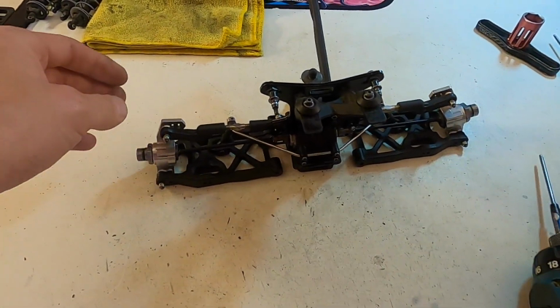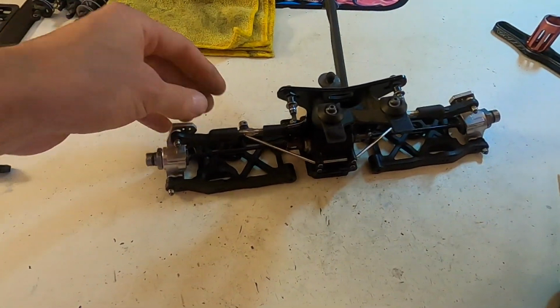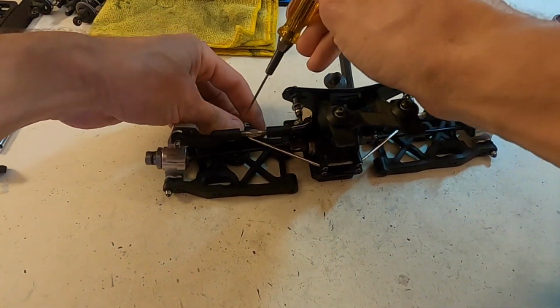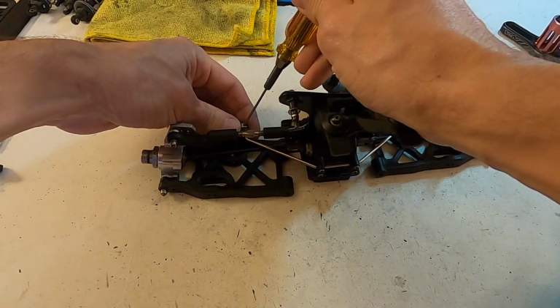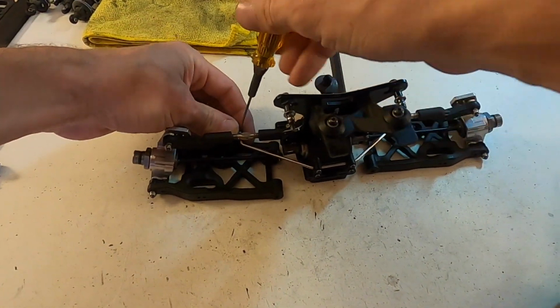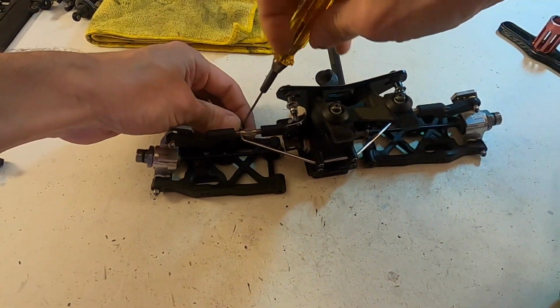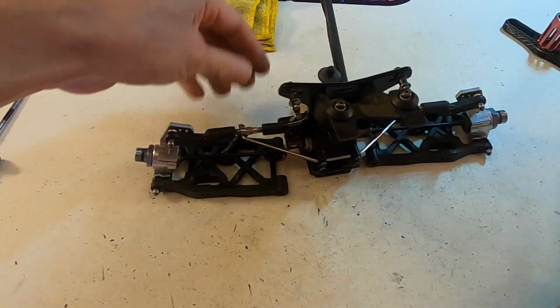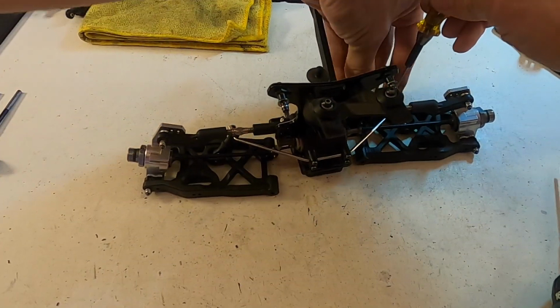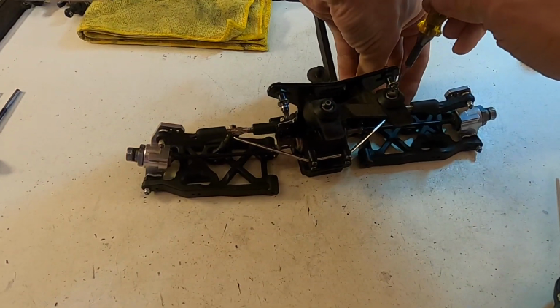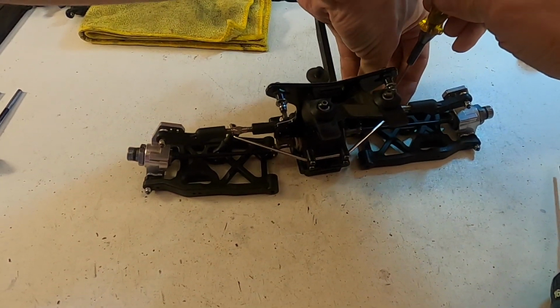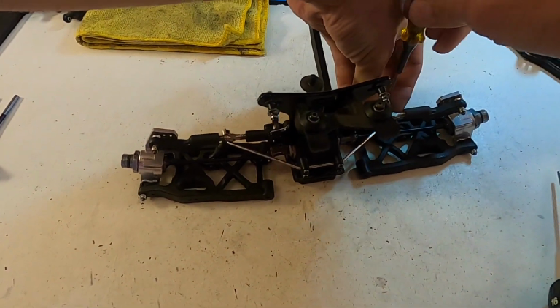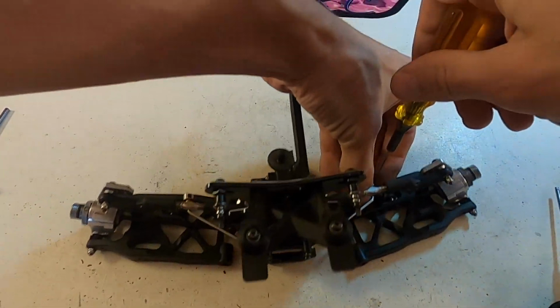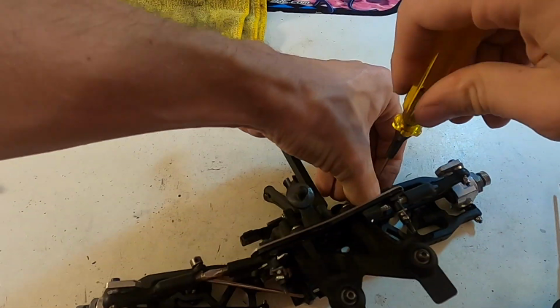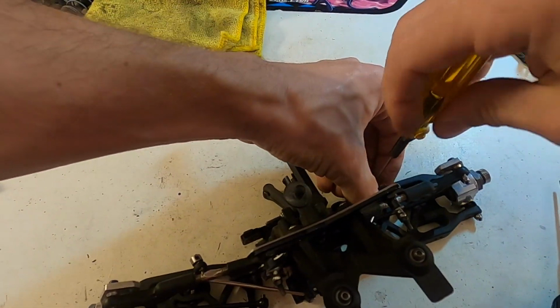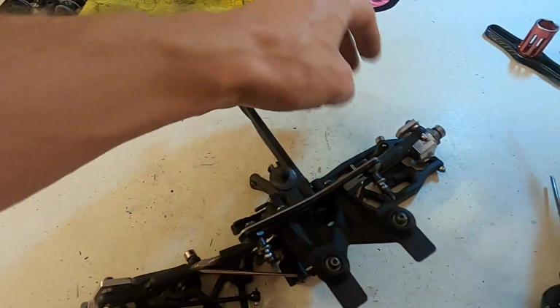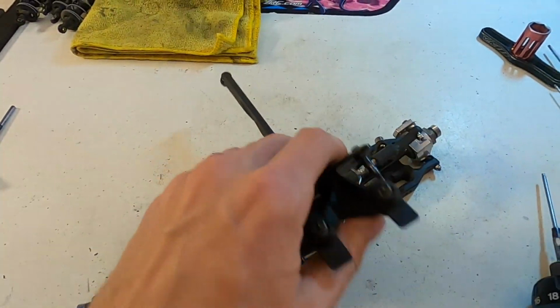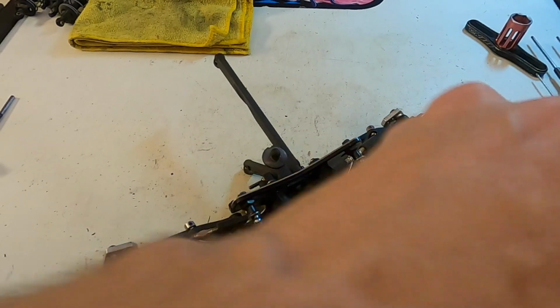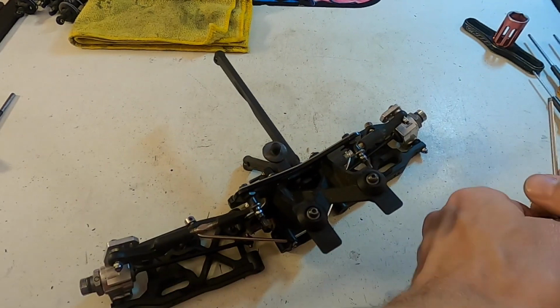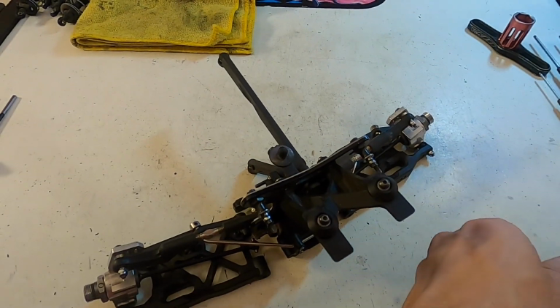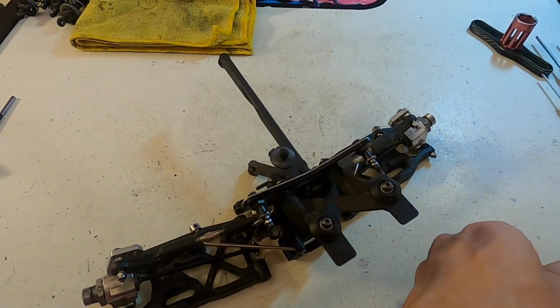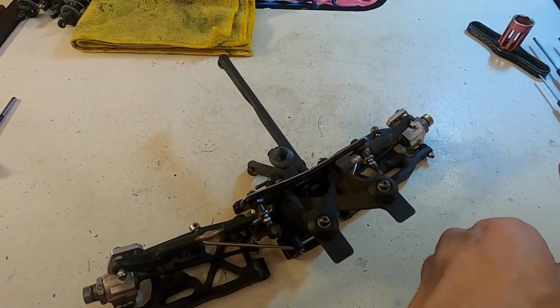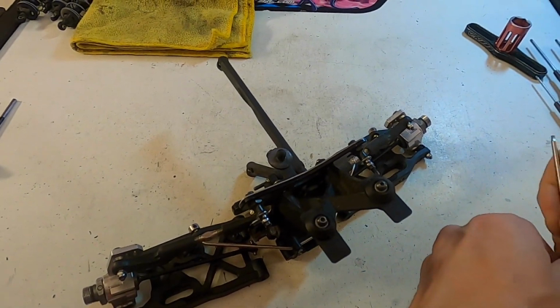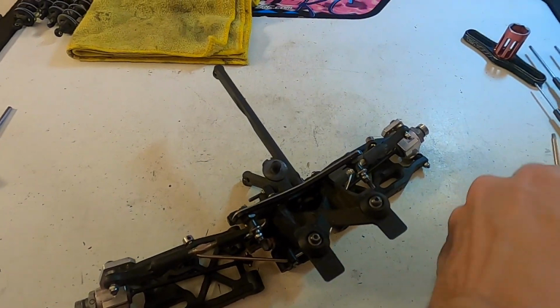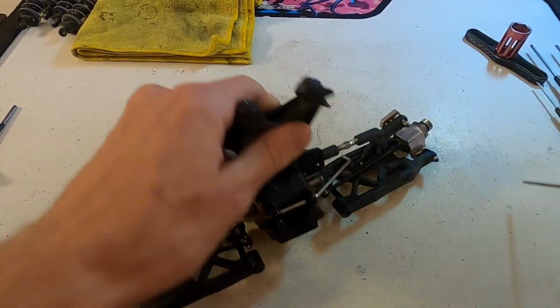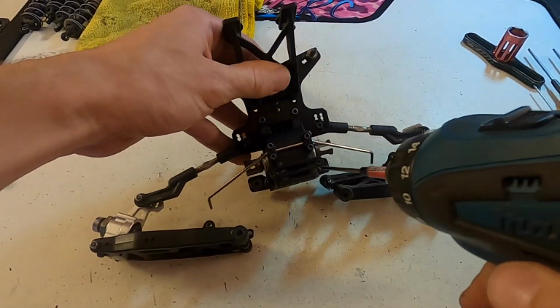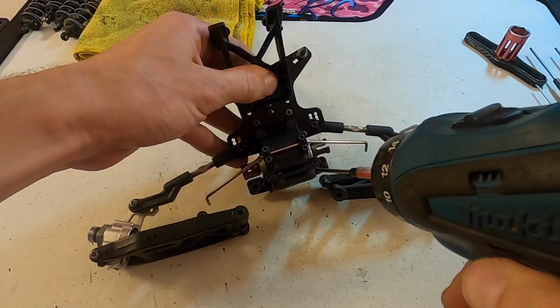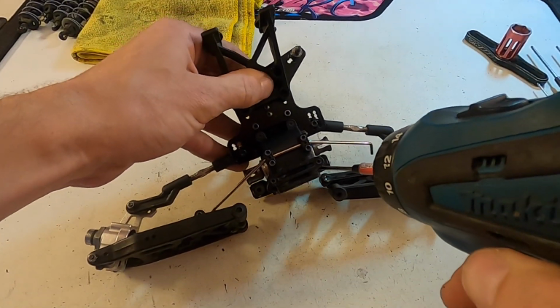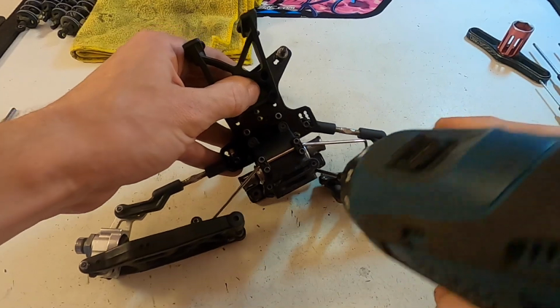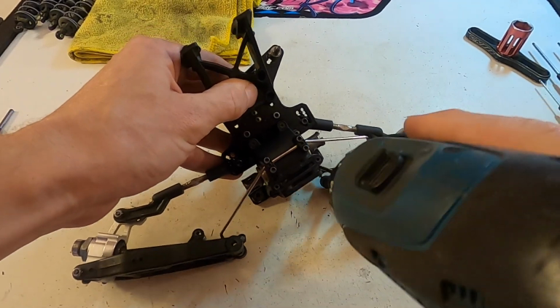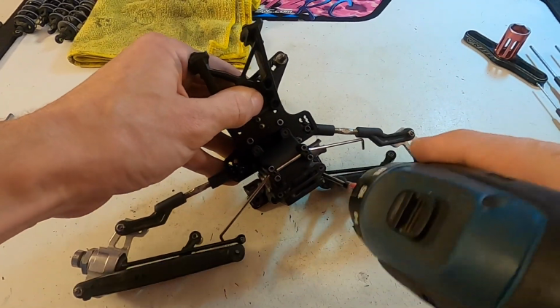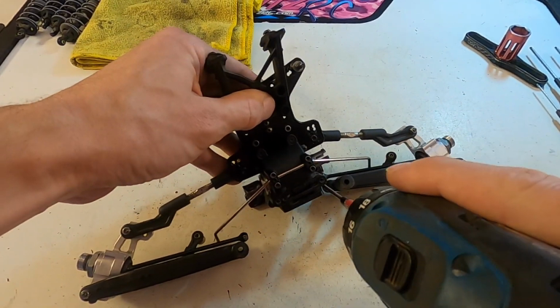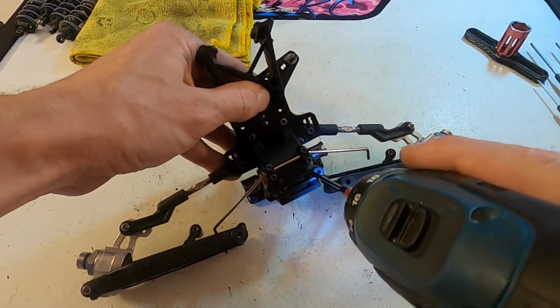Next I want to get into that diff area, so I'm going to undo the sway bar links up here, switch to my 2.0, and pull off the four screws for the back of the diff case.